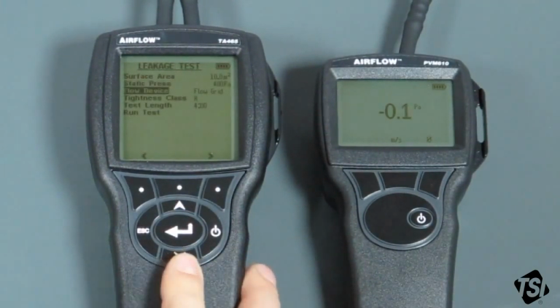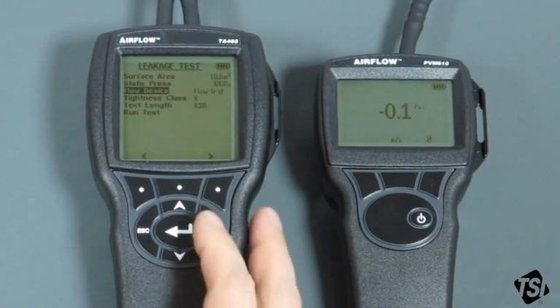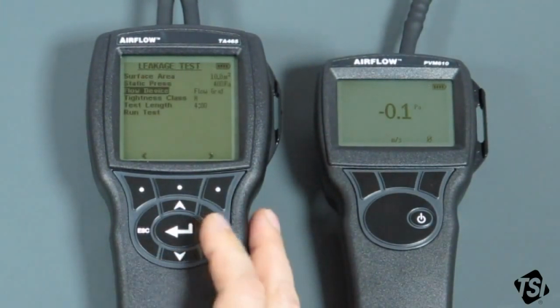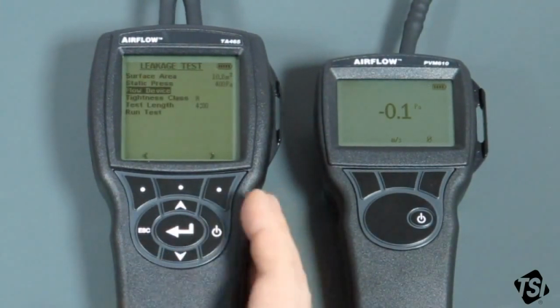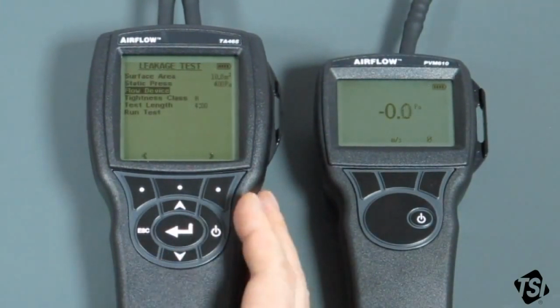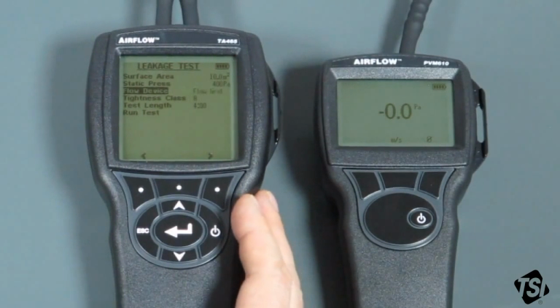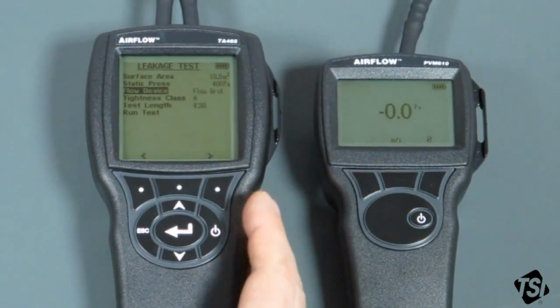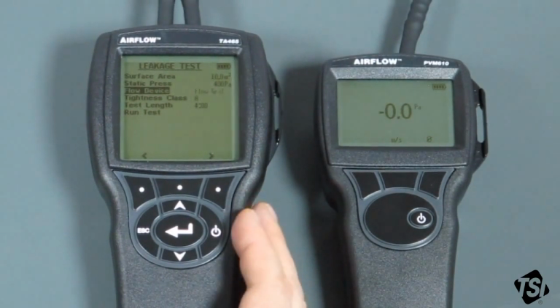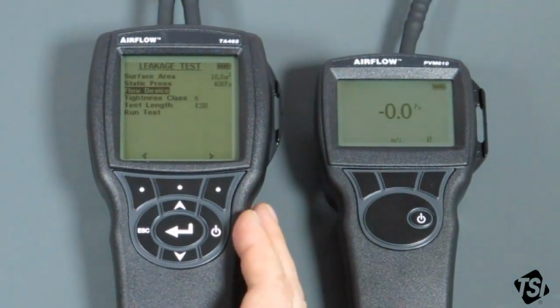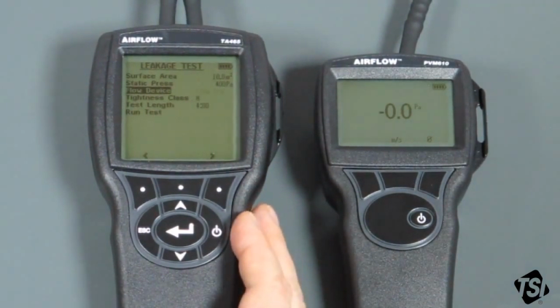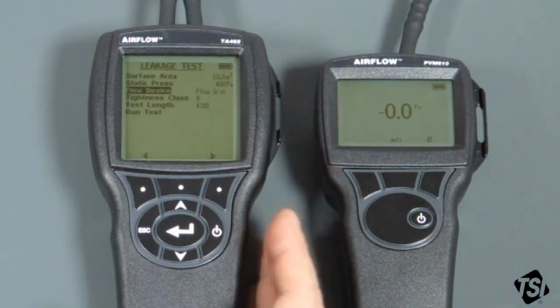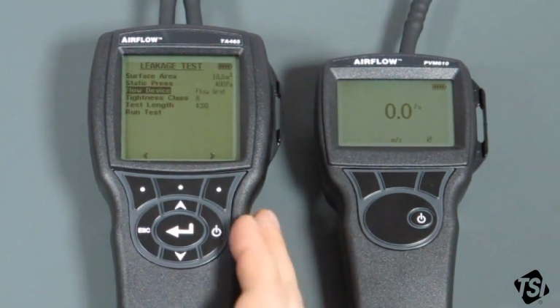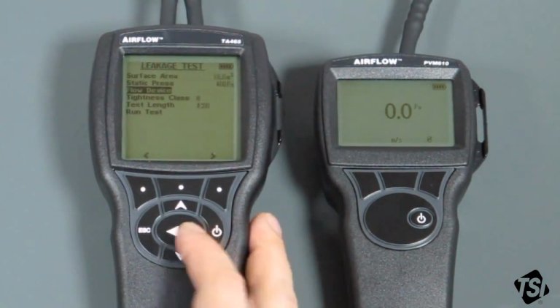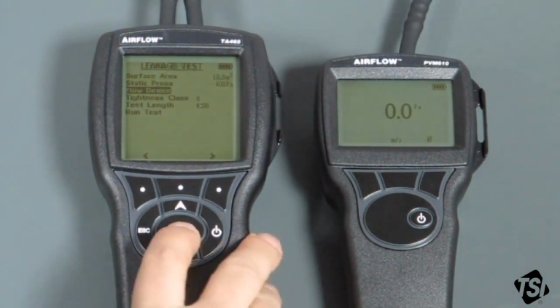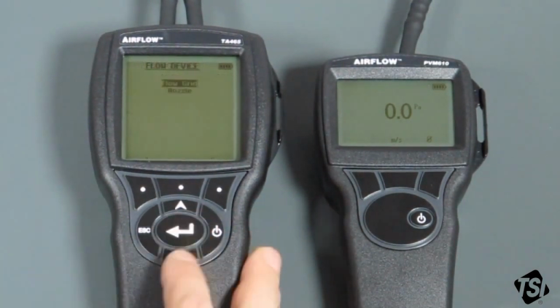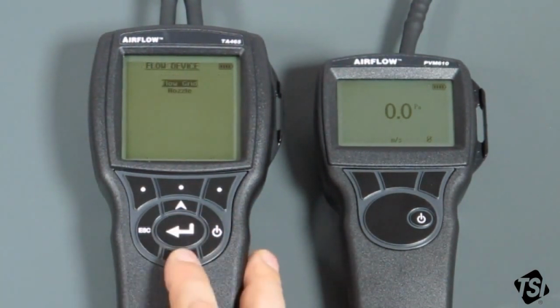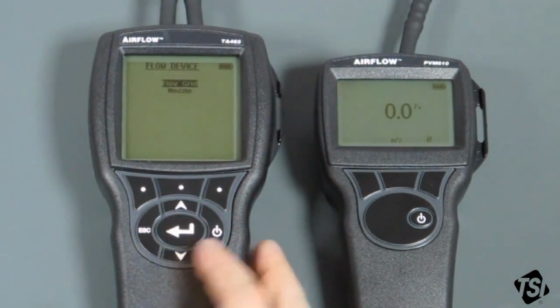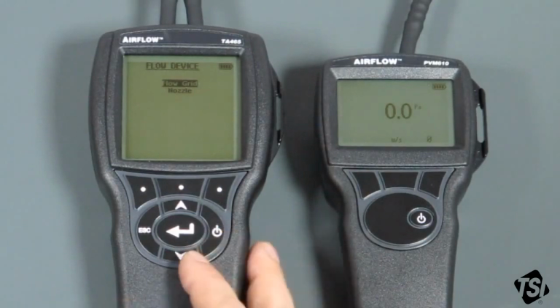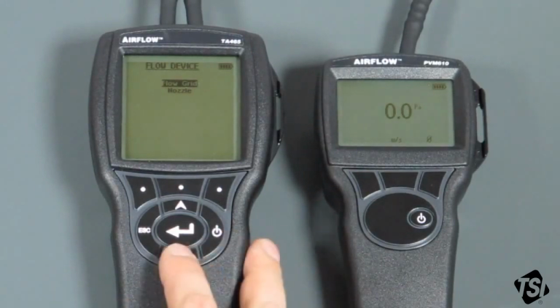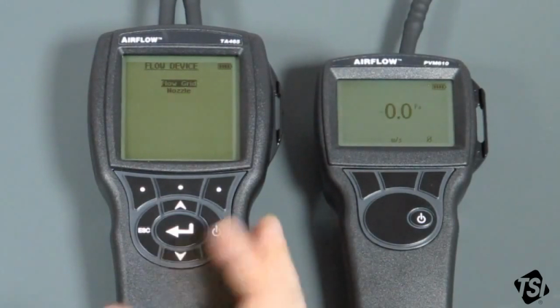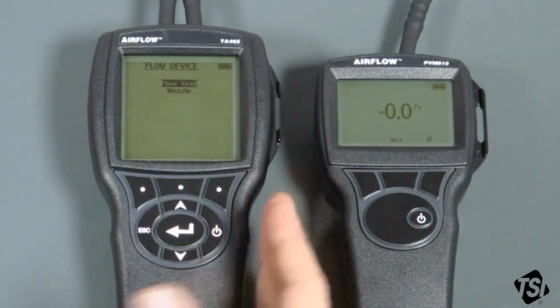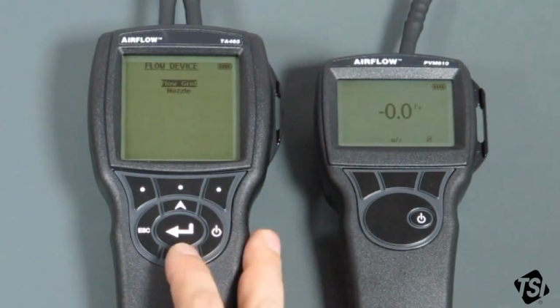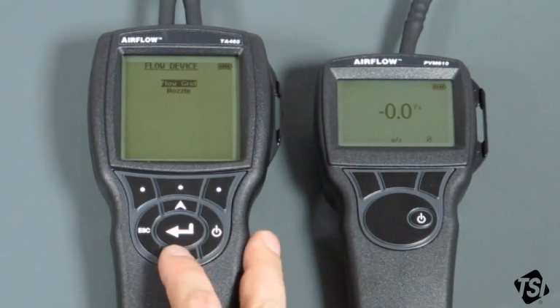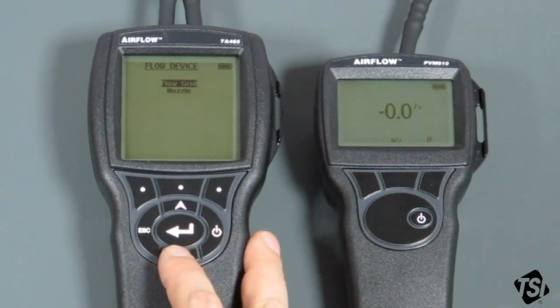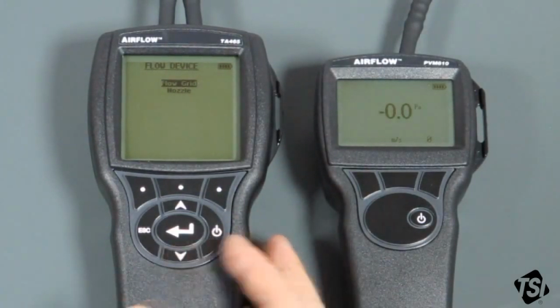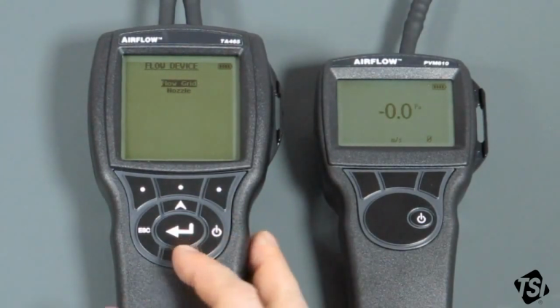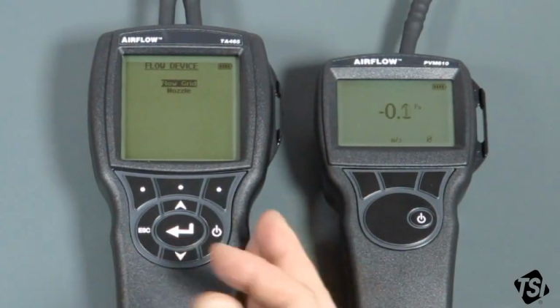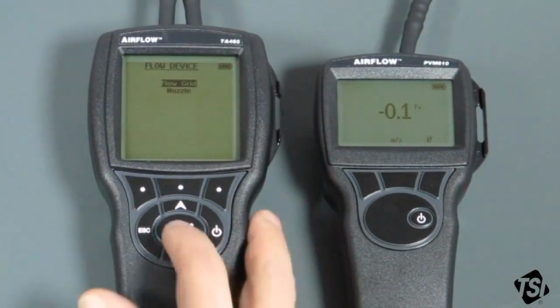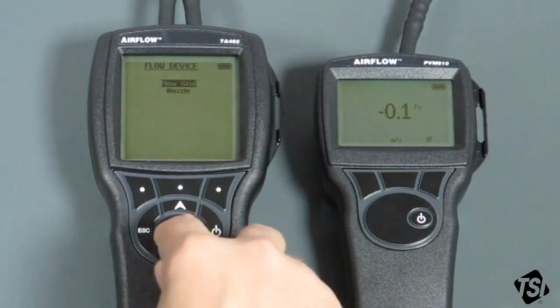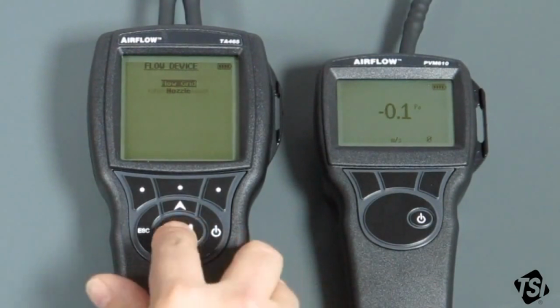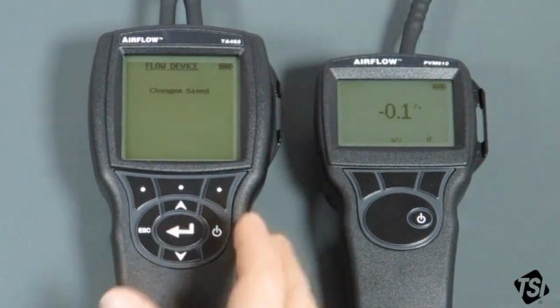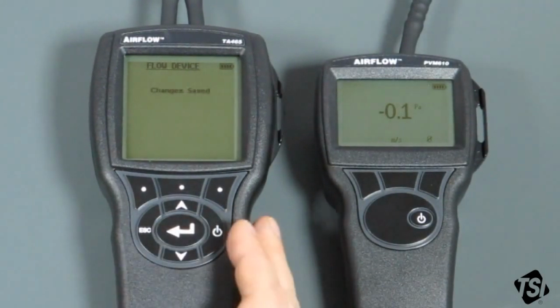Flow device. There are two flow devices for the Panda — there's the built-in flow grid, which is what we should be using. But there's also the low flow nozzle, which is just named 'nozzle' on here. If you wanted to use the nozzle you just select it, but we want the flow grid in this case.